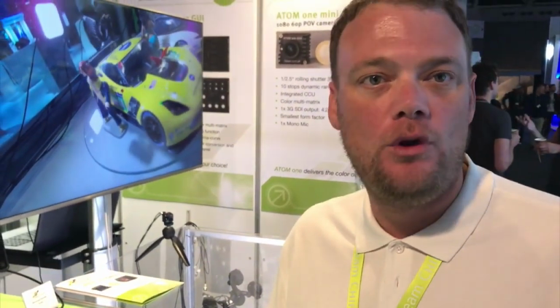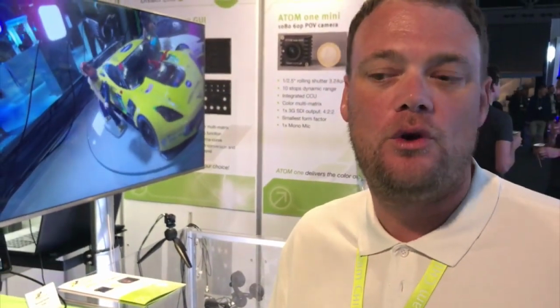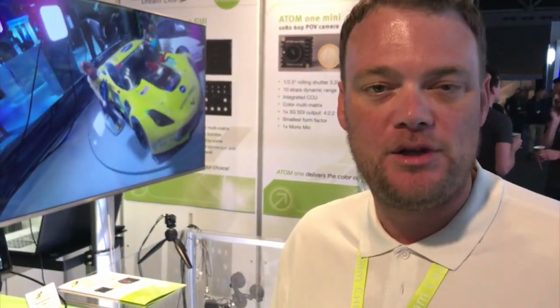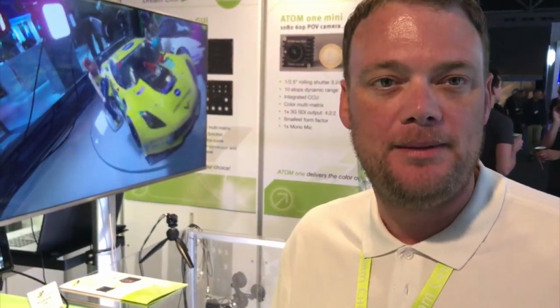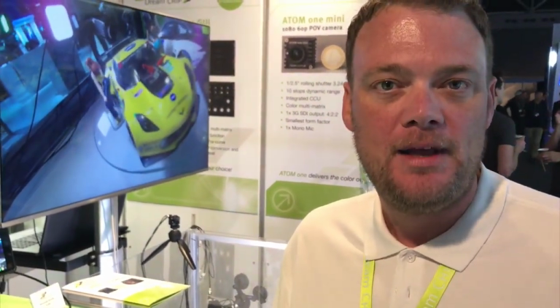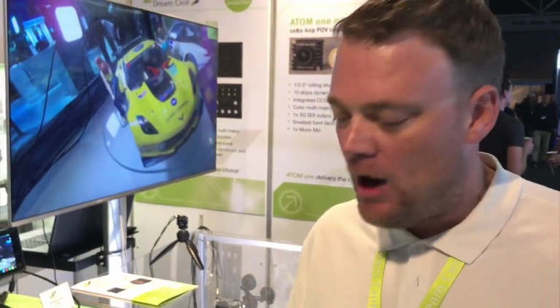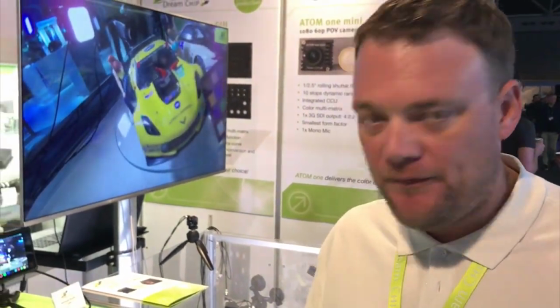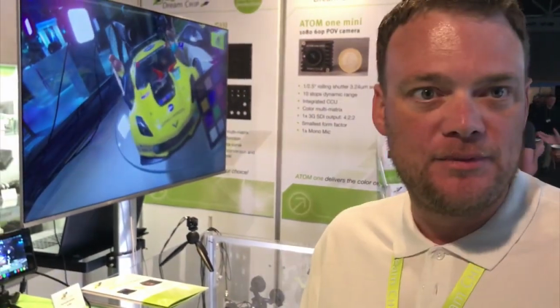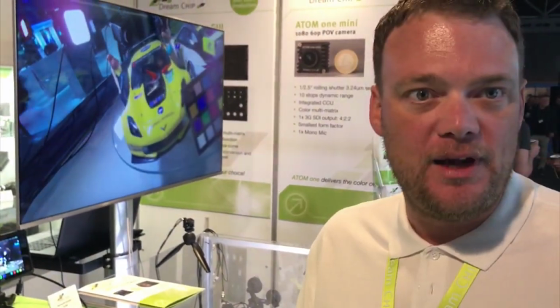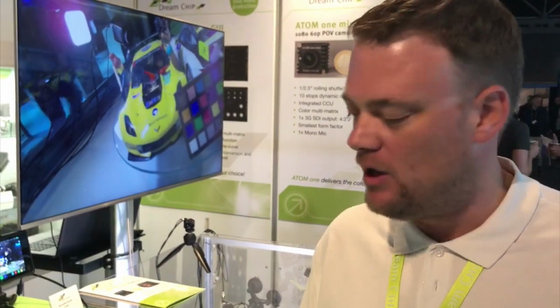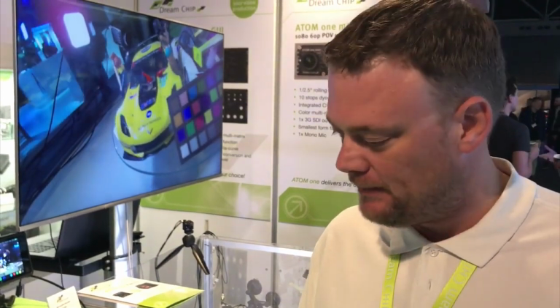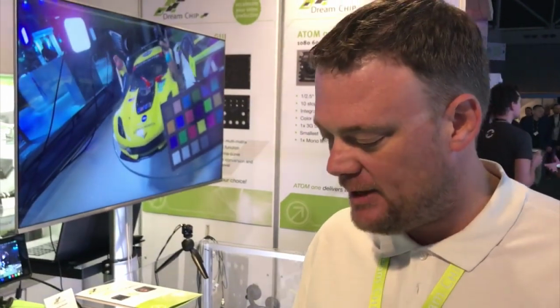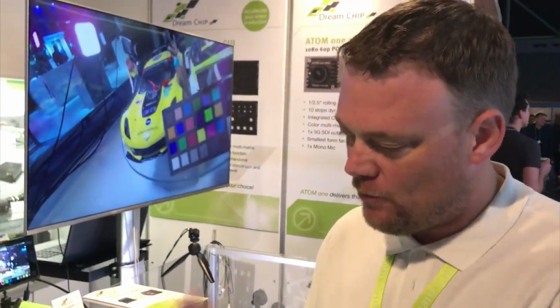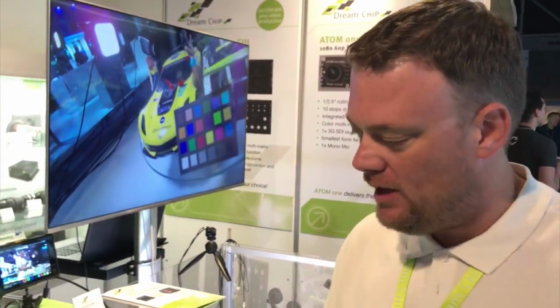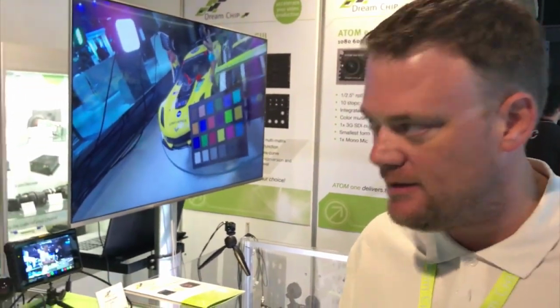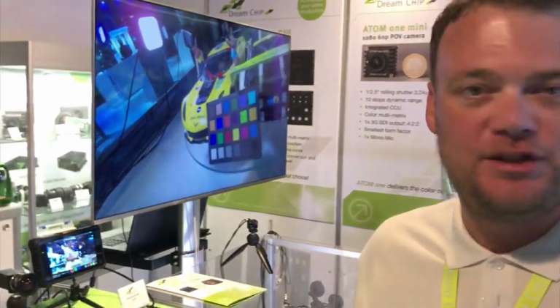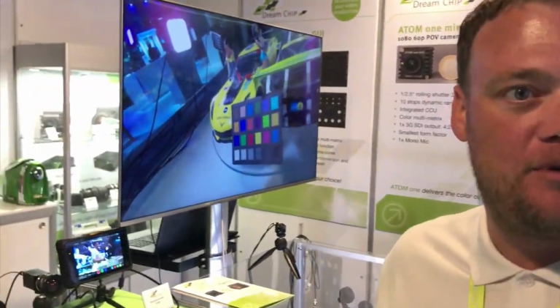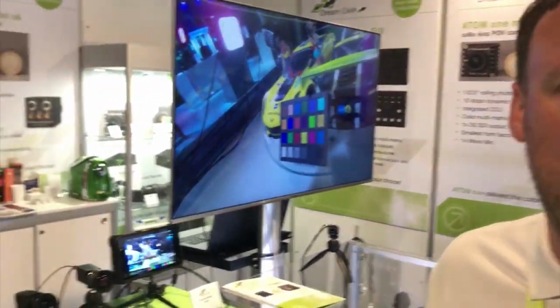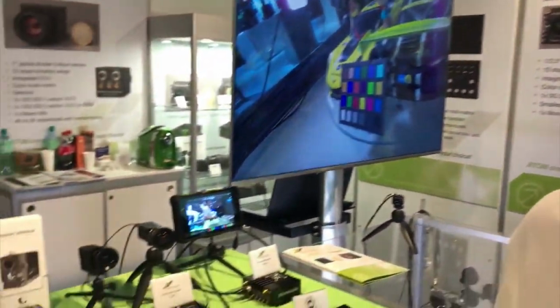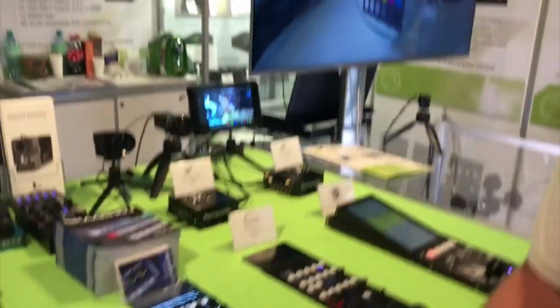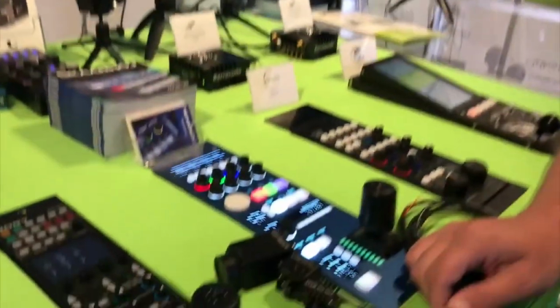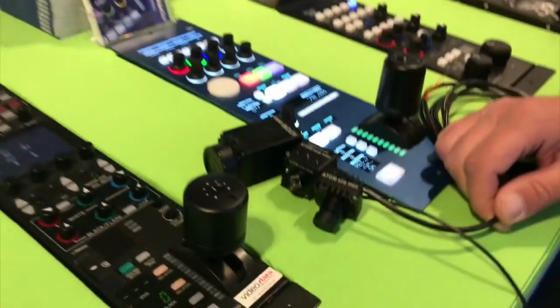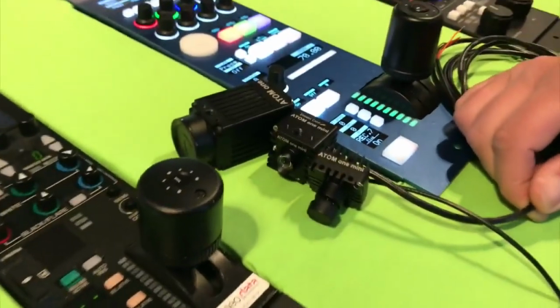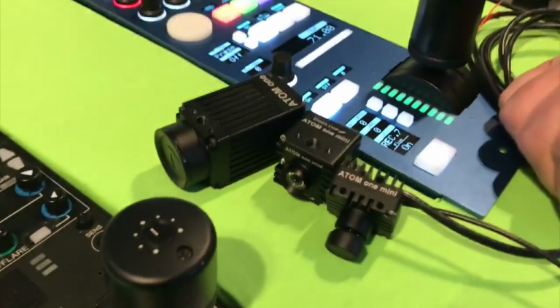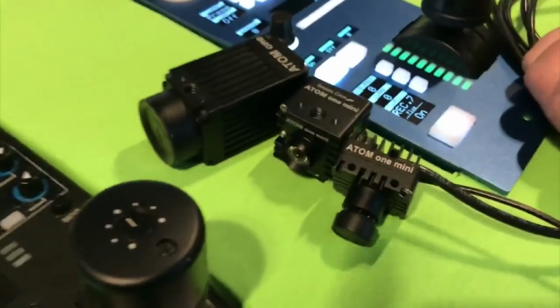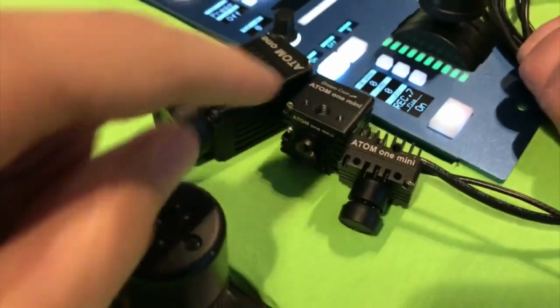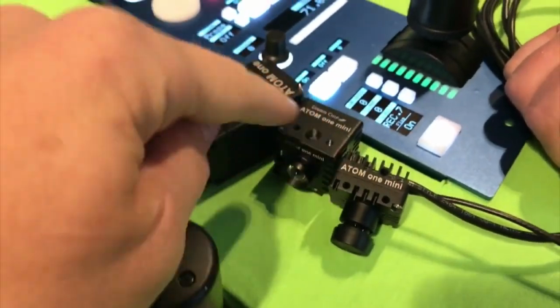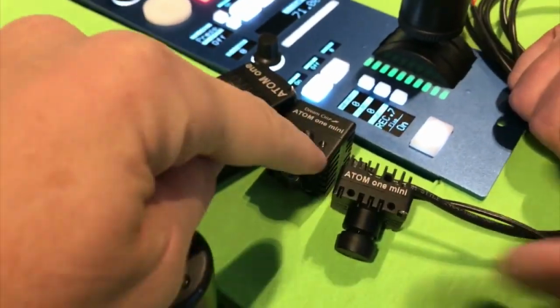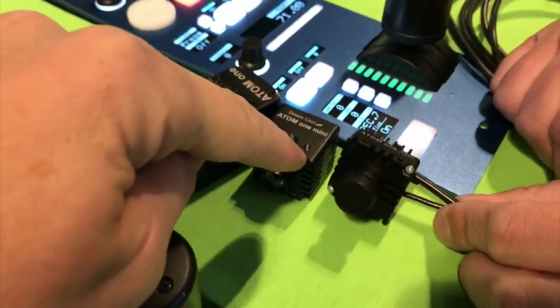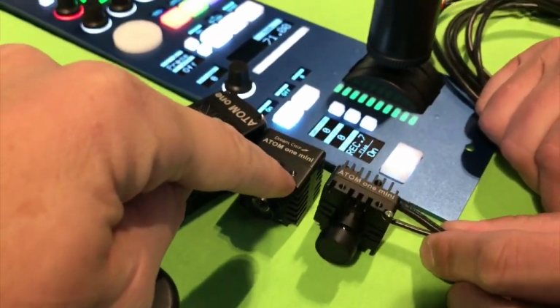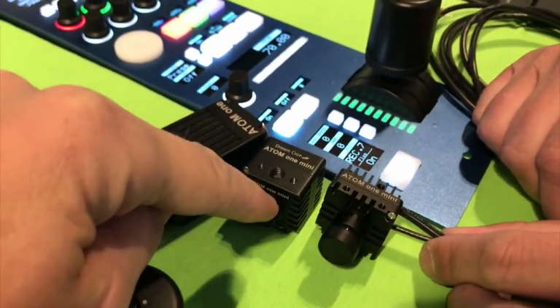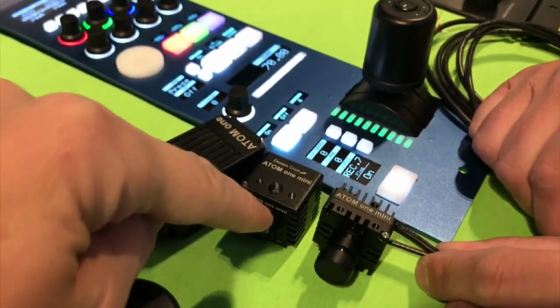Our software comes for free, but what you need is the RCP from SkyRoy to drive our cameras. So quickly — you make the Atom One Mini, and we have those at our booth as well, and then the Atom One.